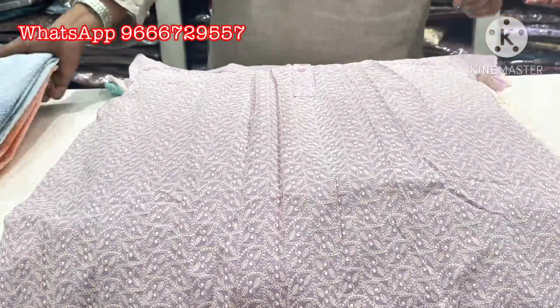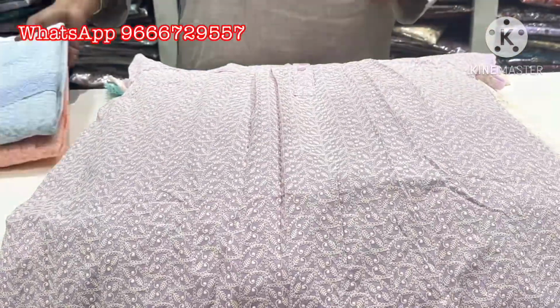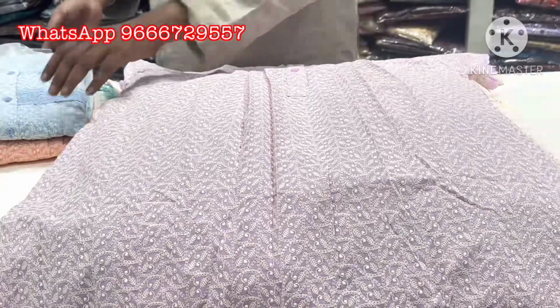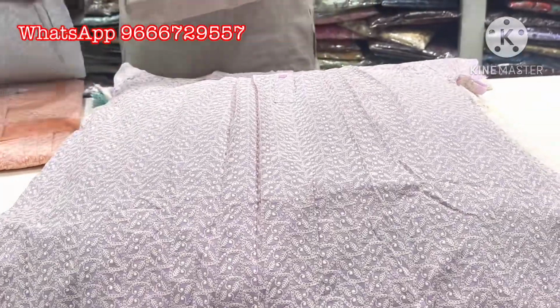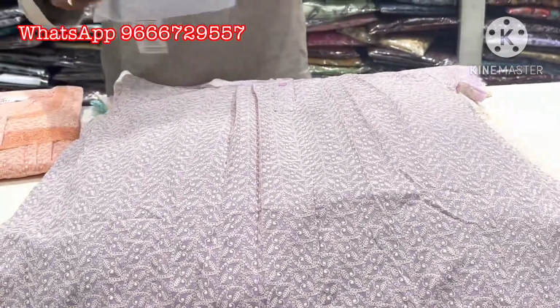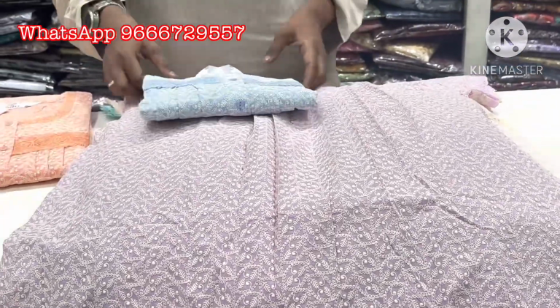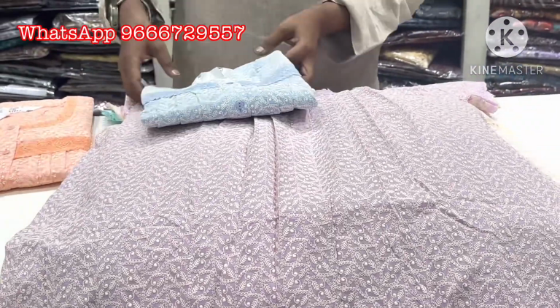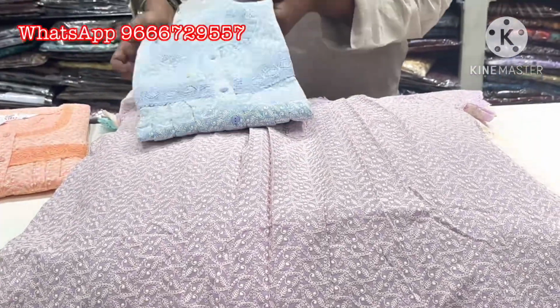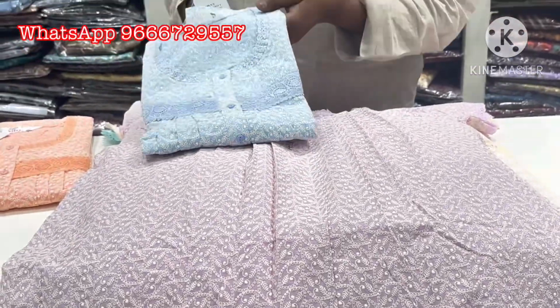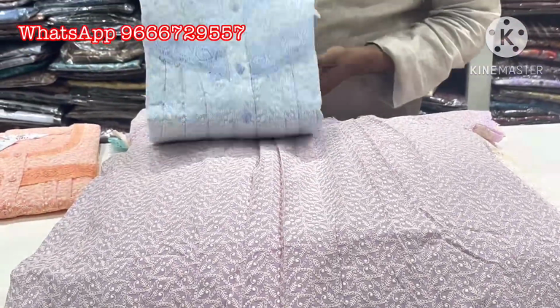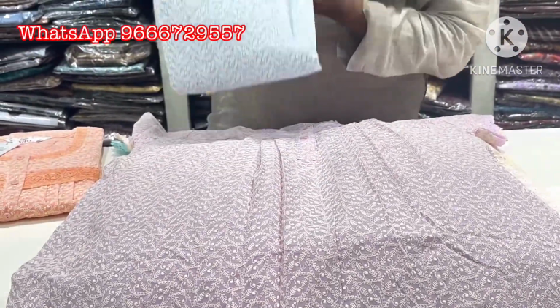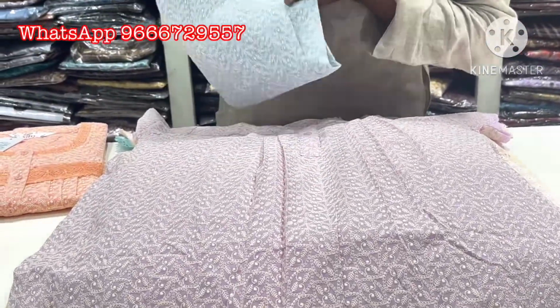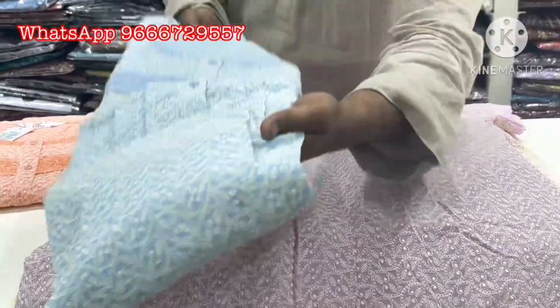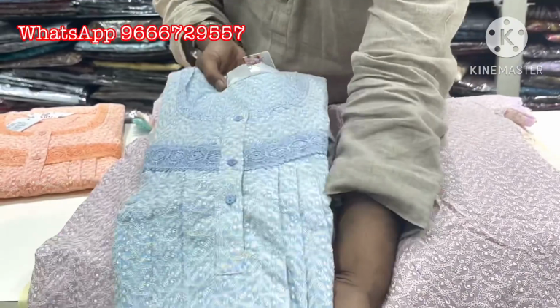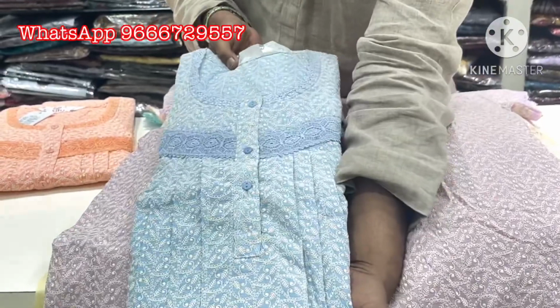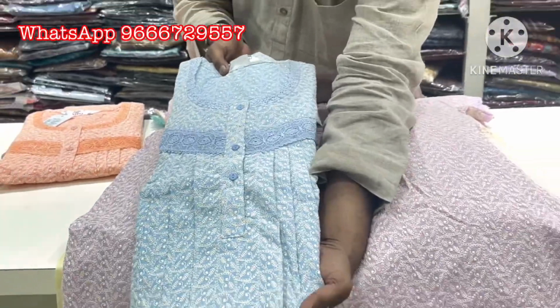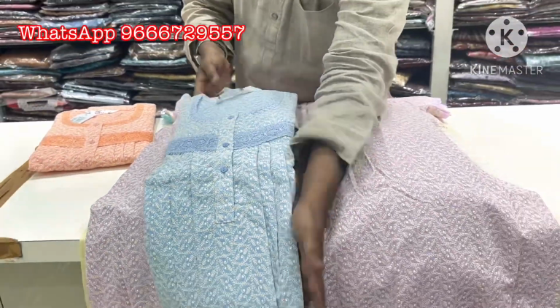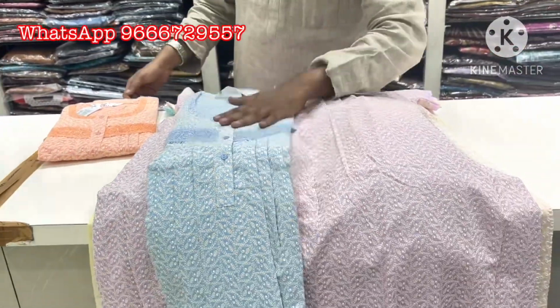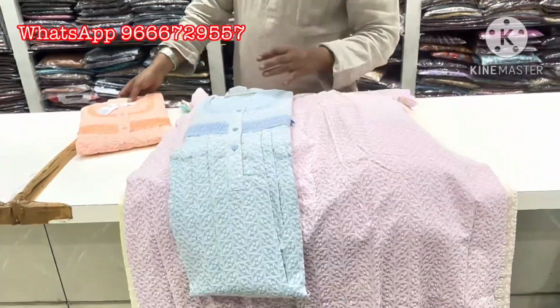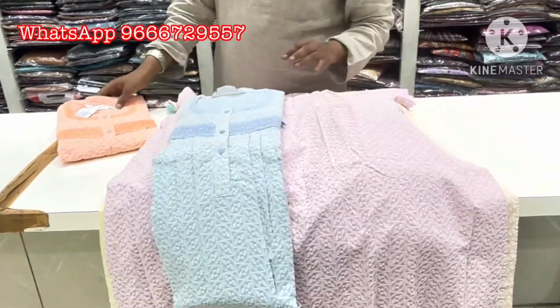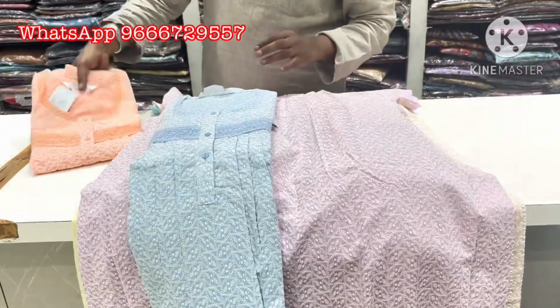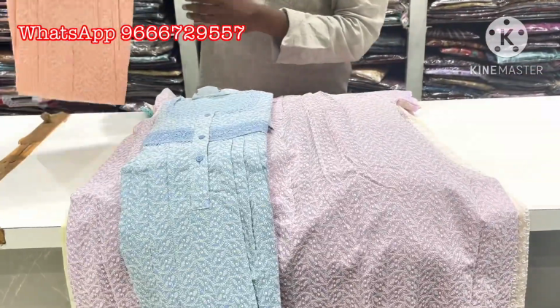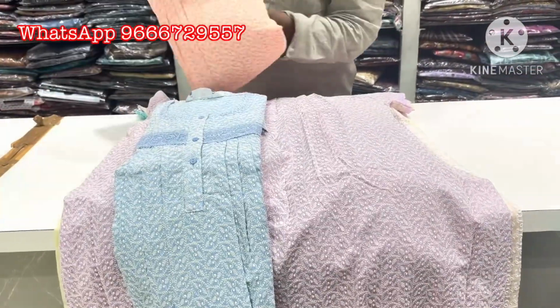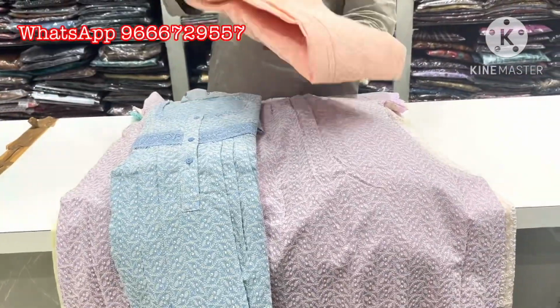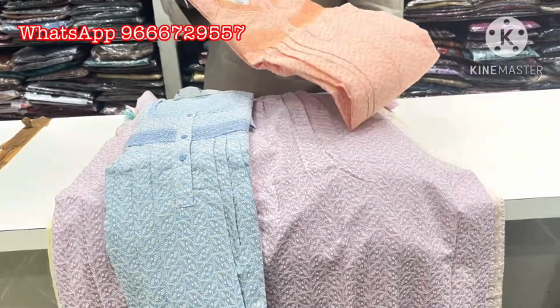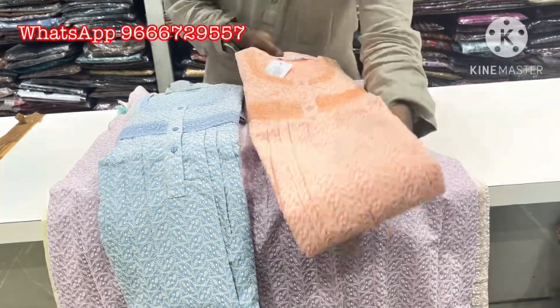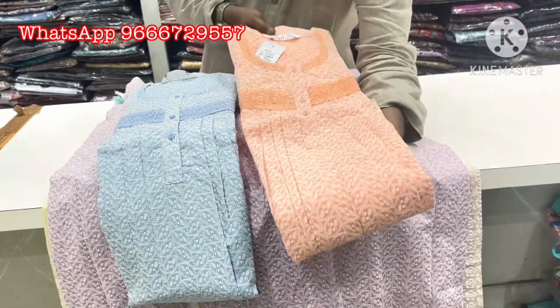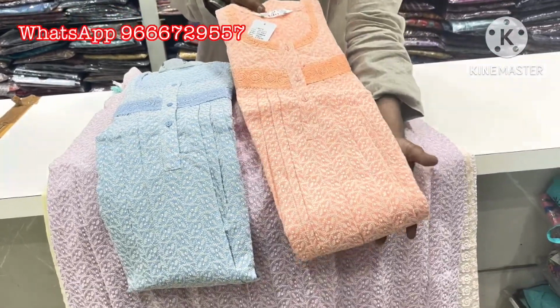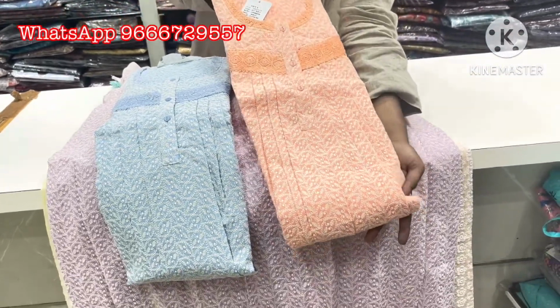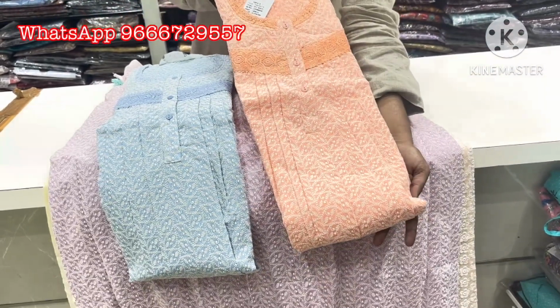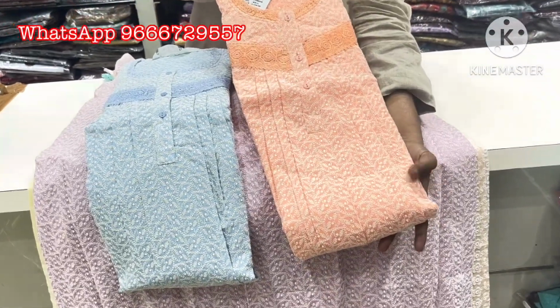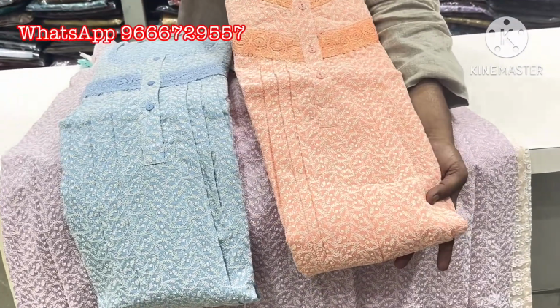You also have two colors — blue color, which is also very nice. White color, more green, pink color, and cream color orange. This color is also very nice.